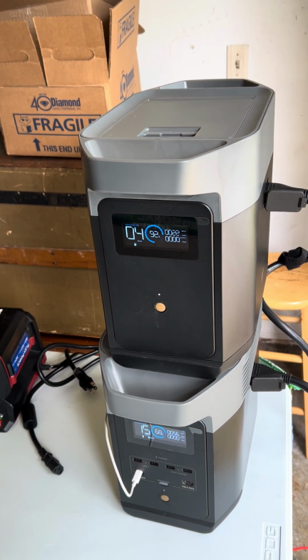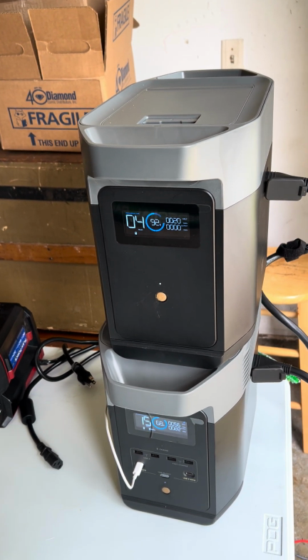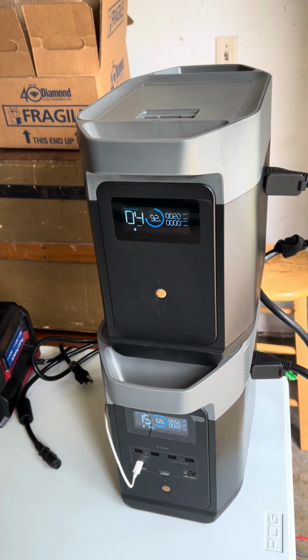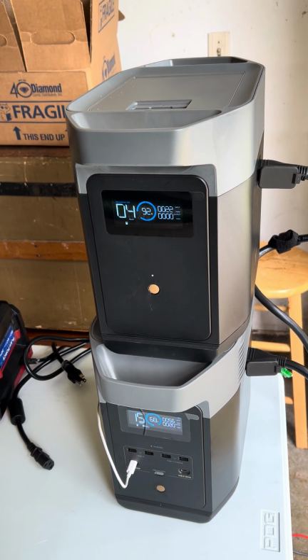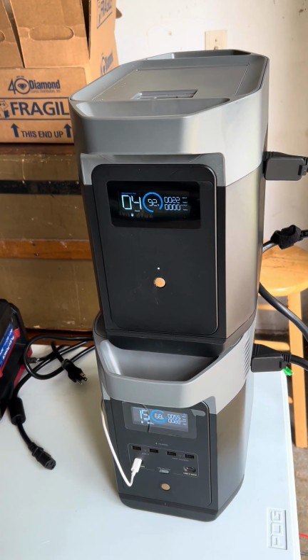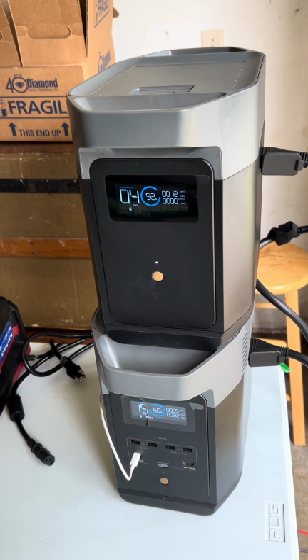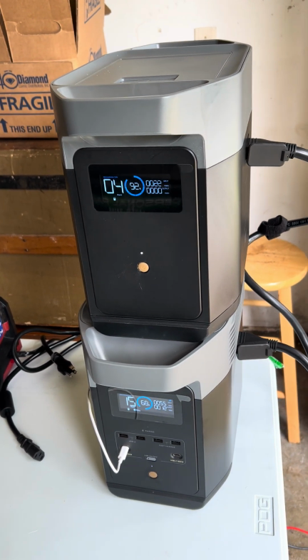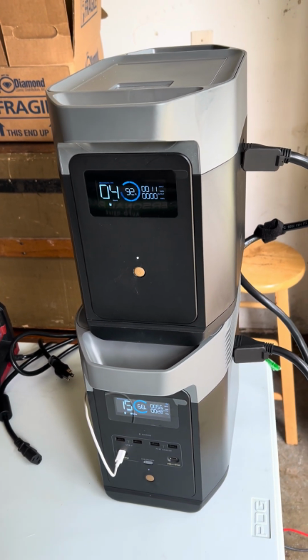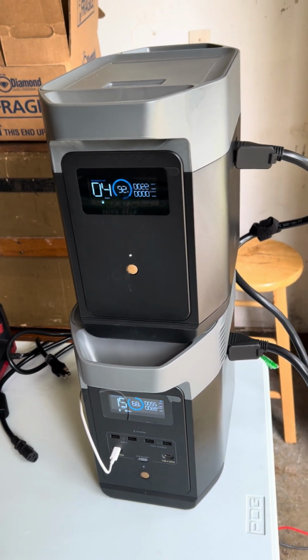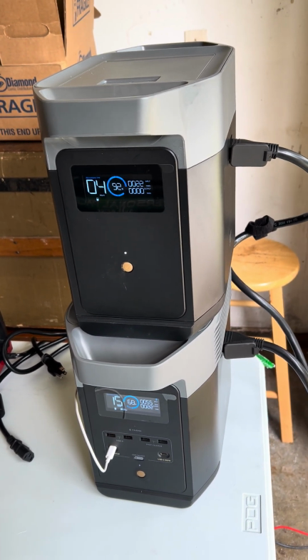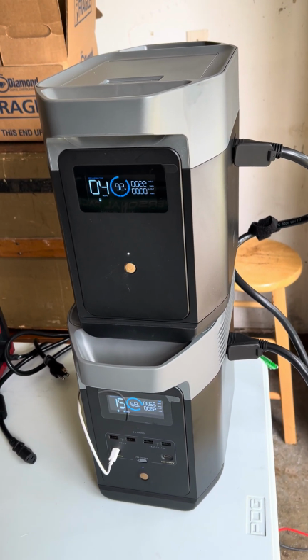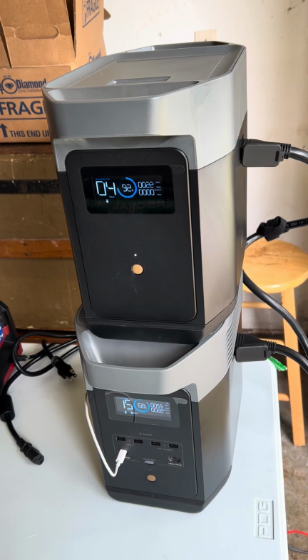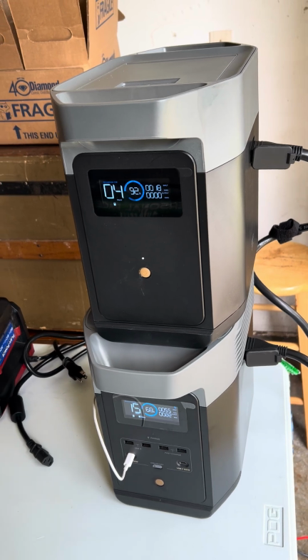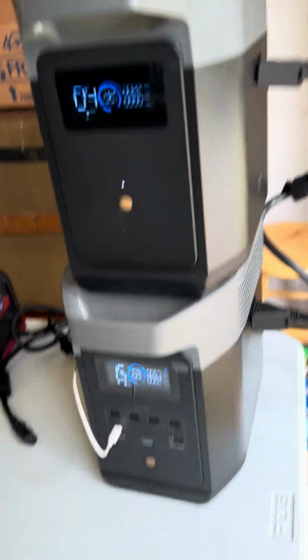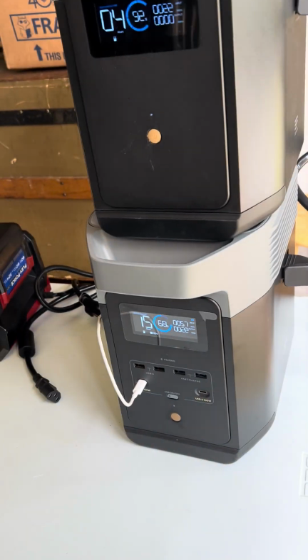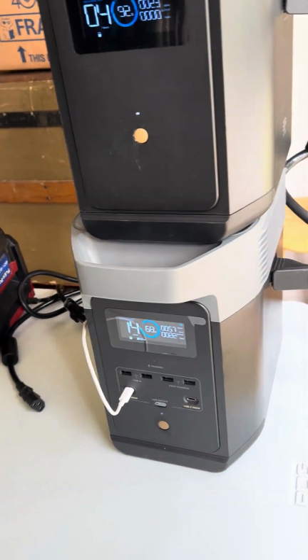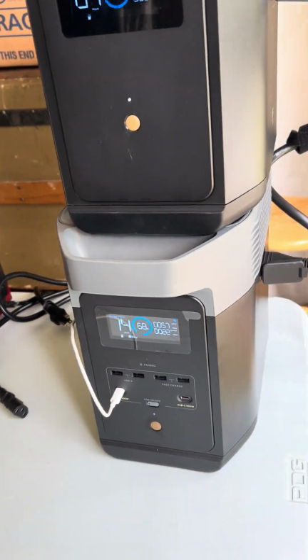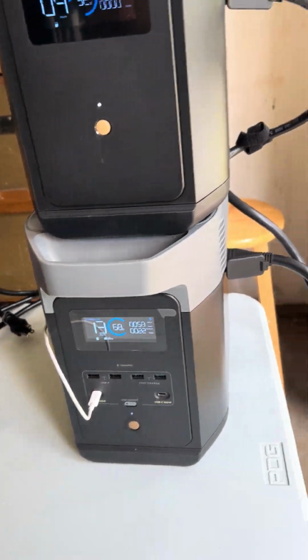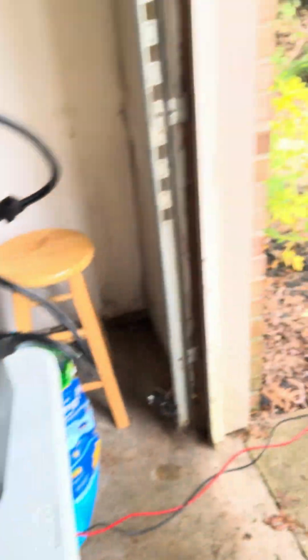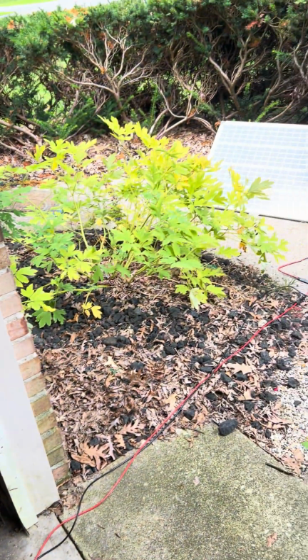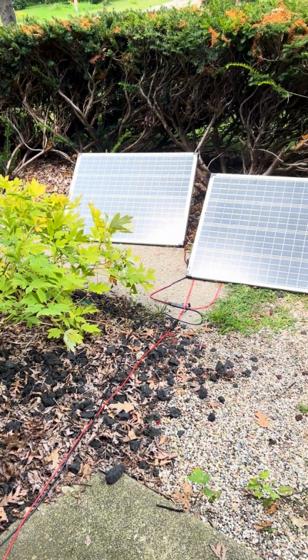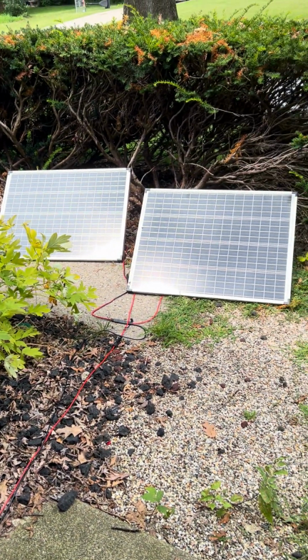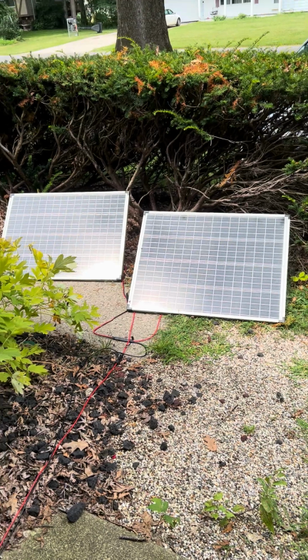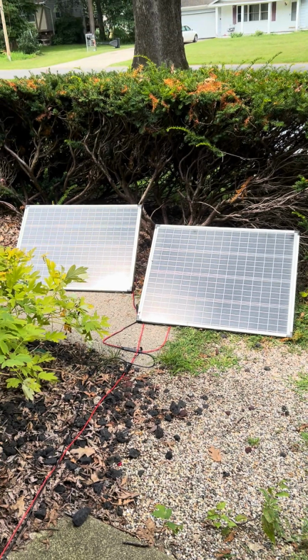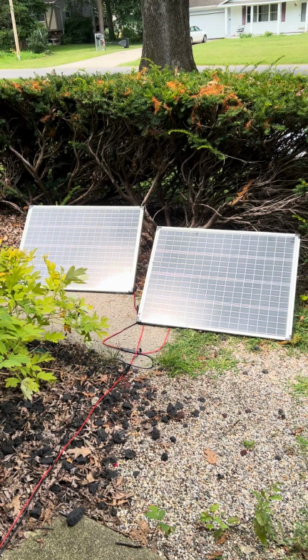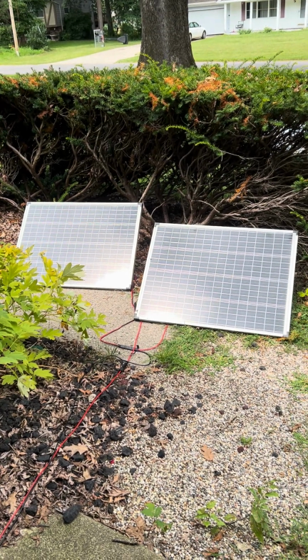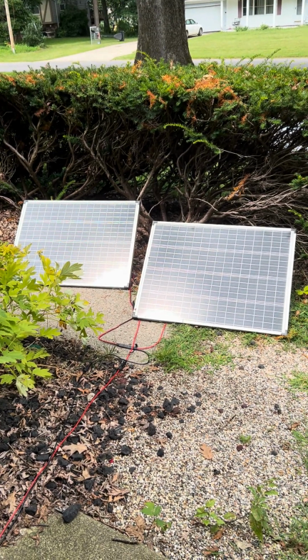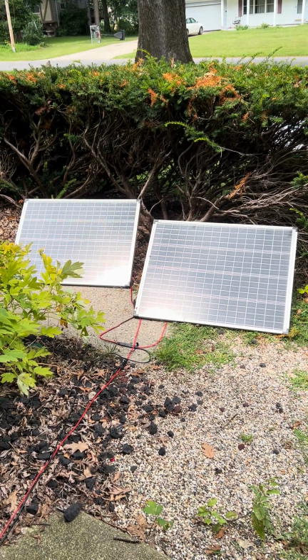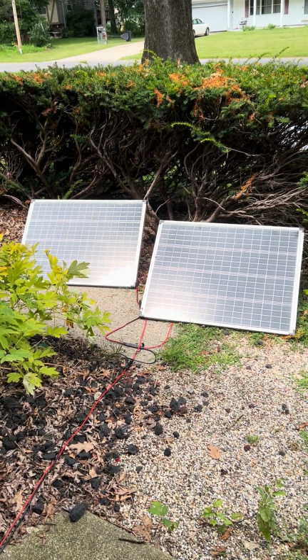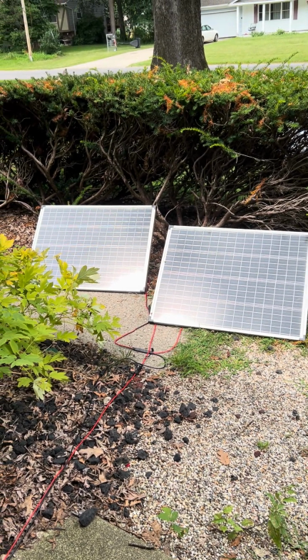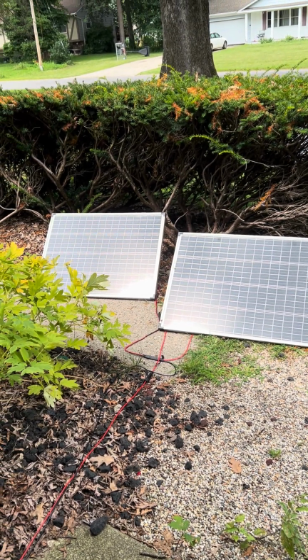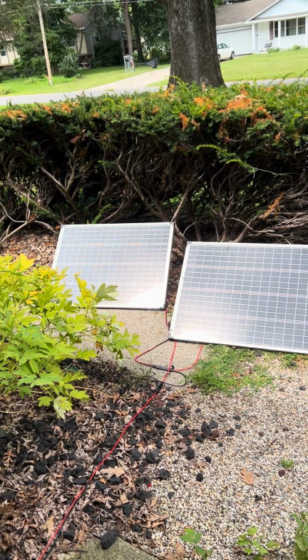These EcoFlow batteries — they're EcoFlow Delta IIs — and they're being charged off of solar right now. I've got two Harbor Freight 100-watt solar panels for a total of 200 watts.